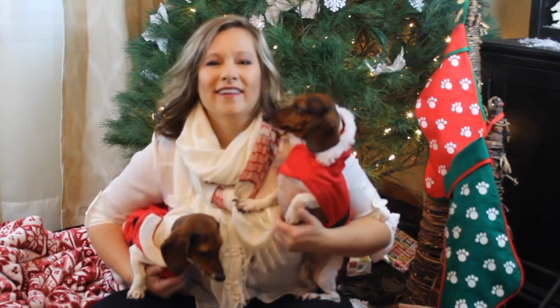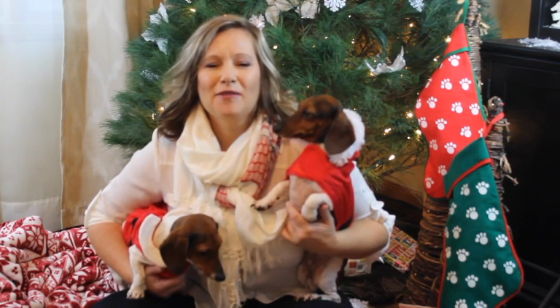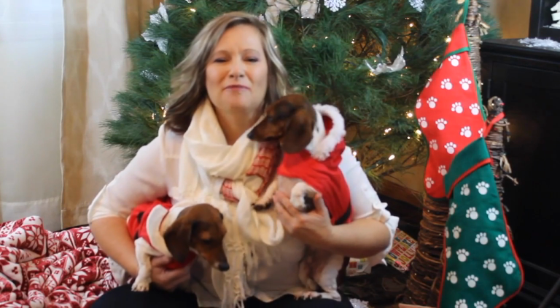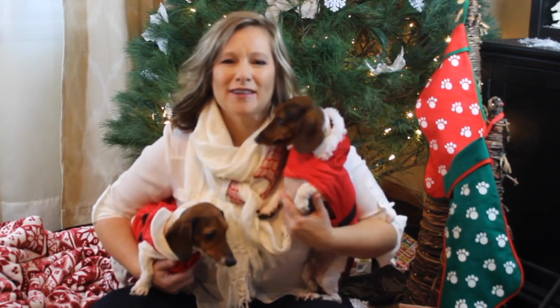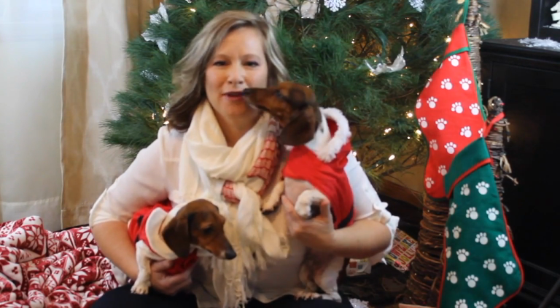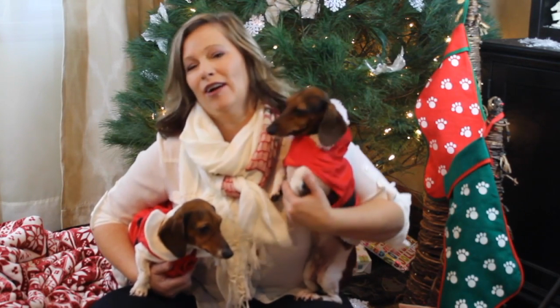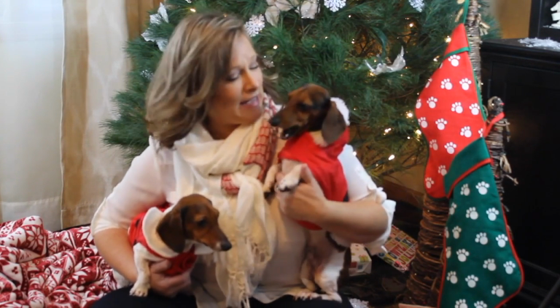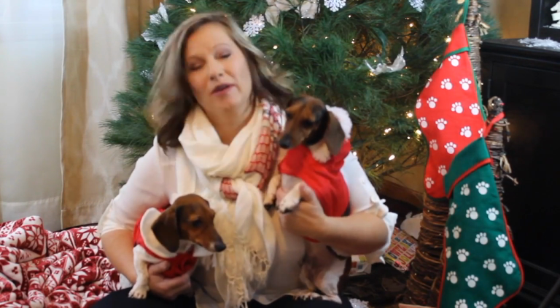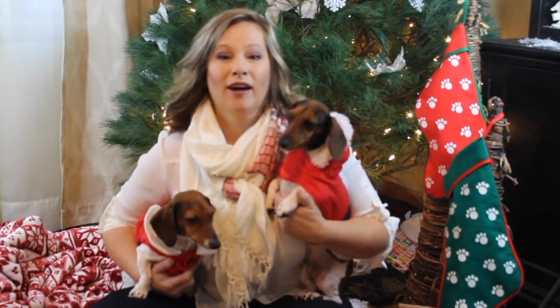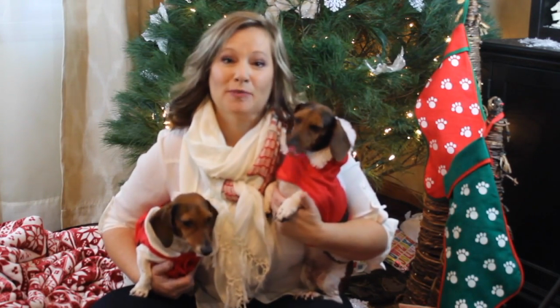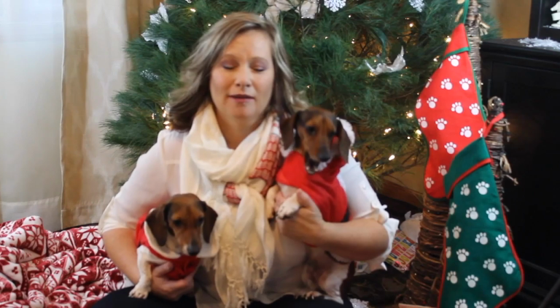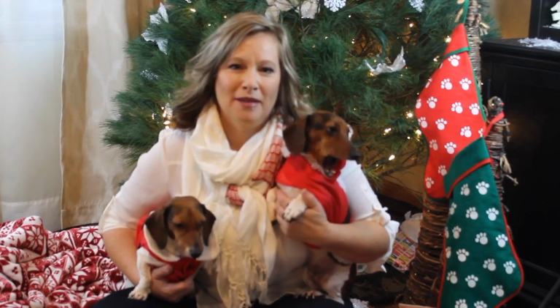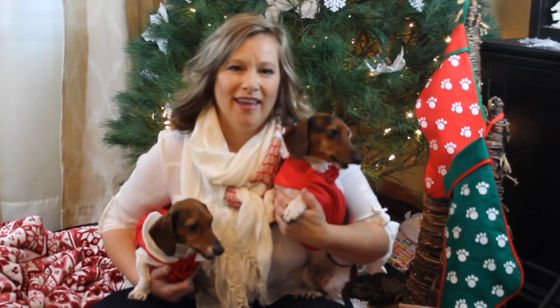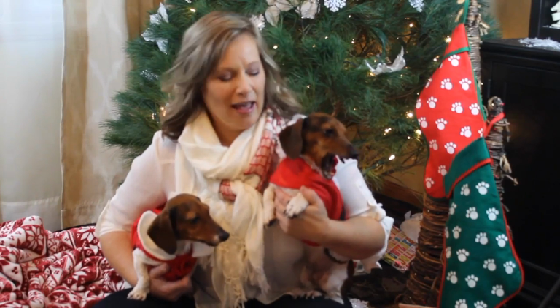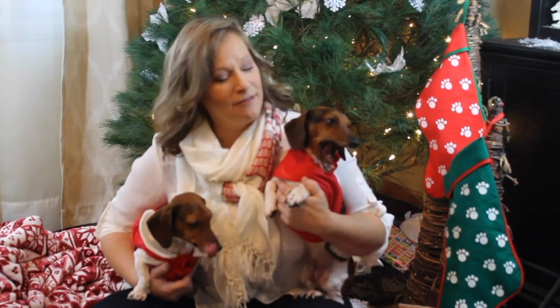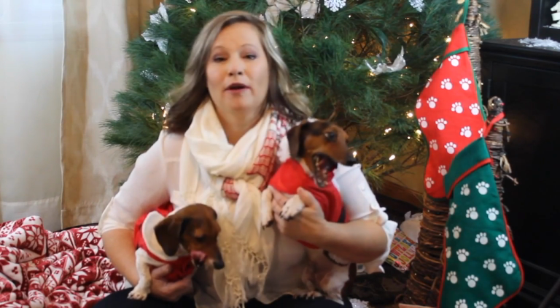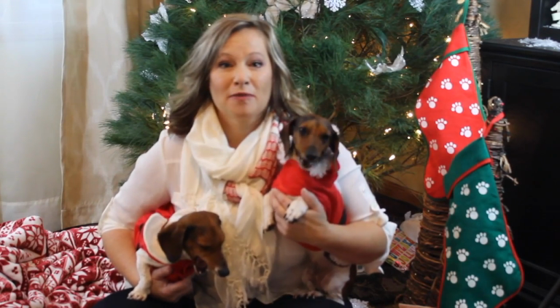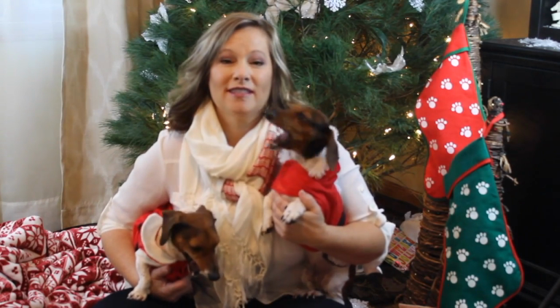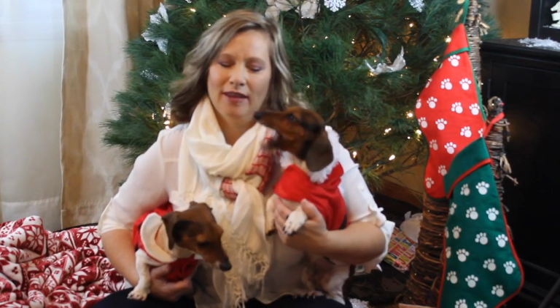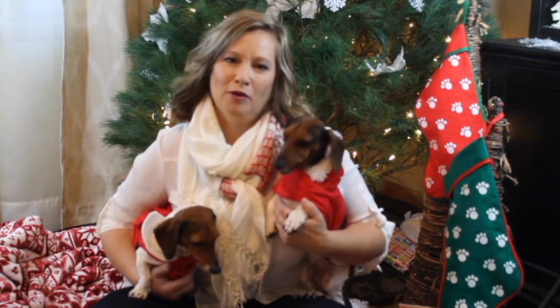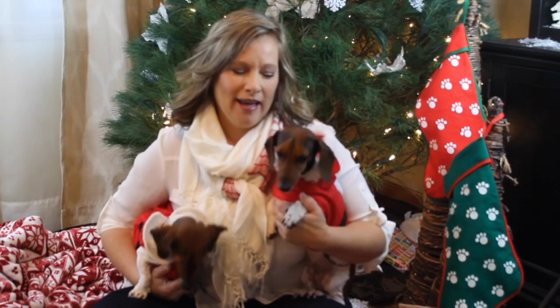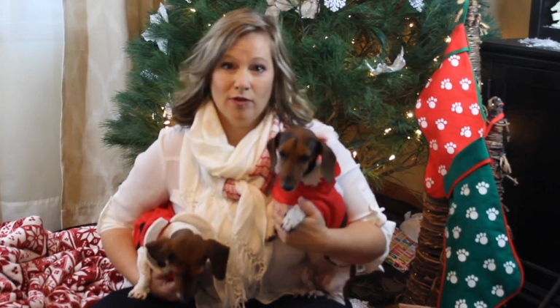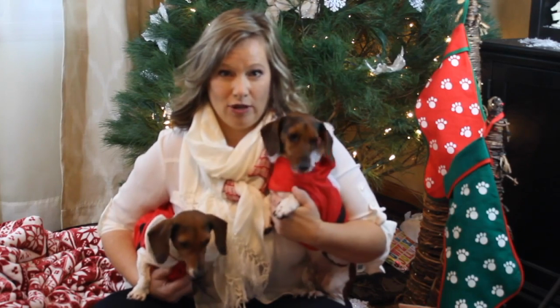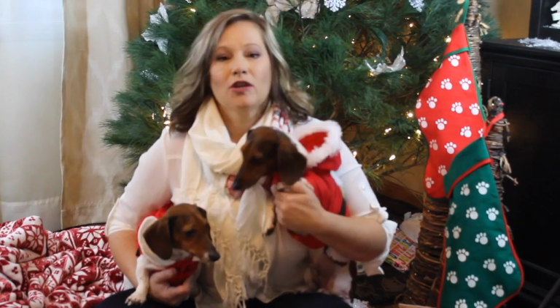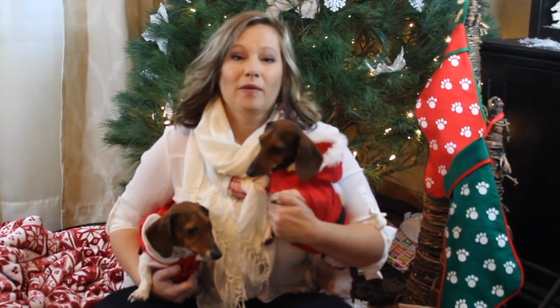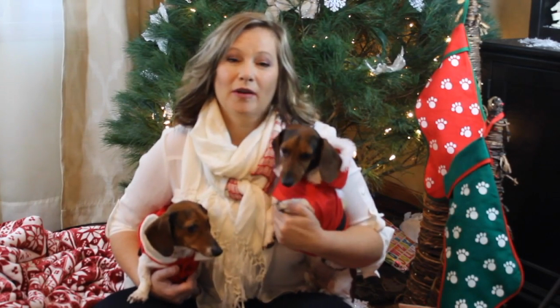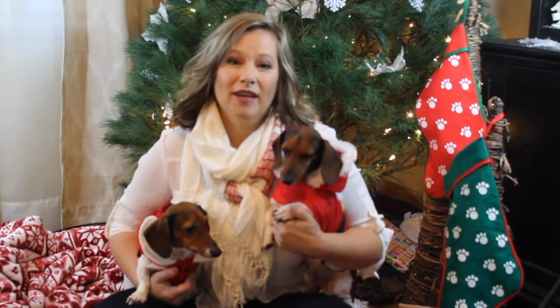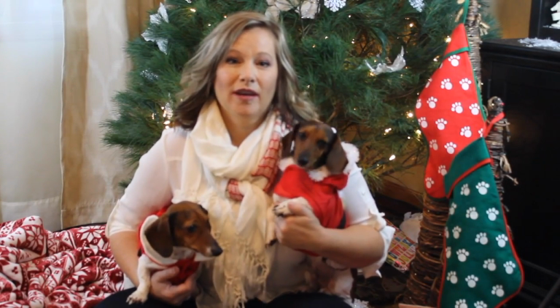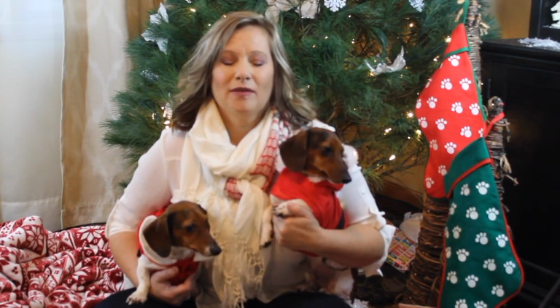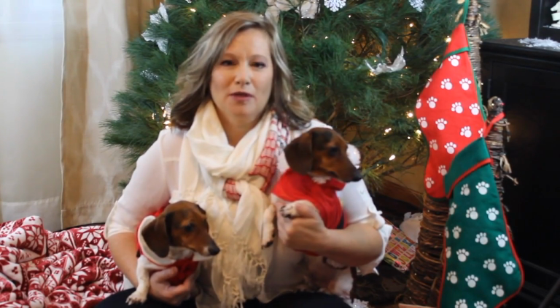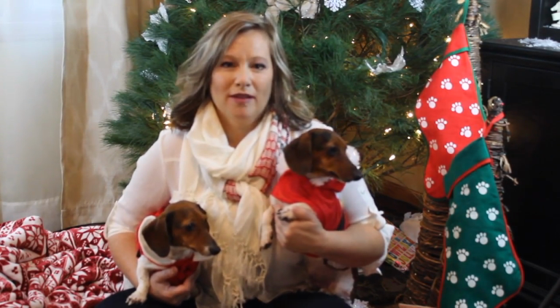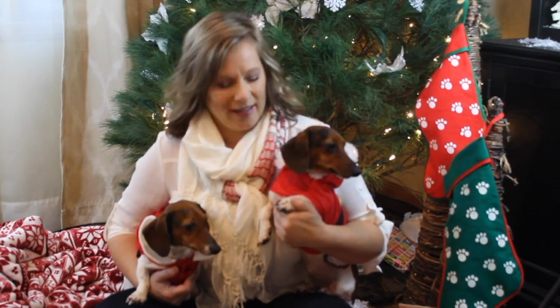Hi everyone and Merry Christmas! We are here all decked out in our Christmas gear awaiting the big day. My favorite part of Christmas is gift giving of course, and I do not leave the dogs out. So I thought we would put out a quick video on what I was going to put in their stockings.